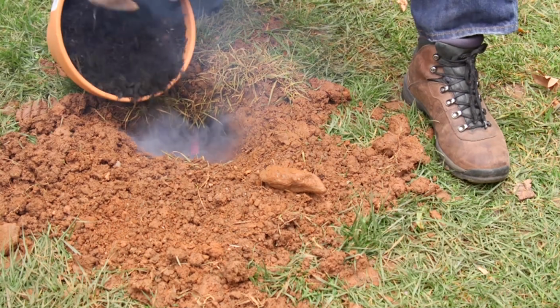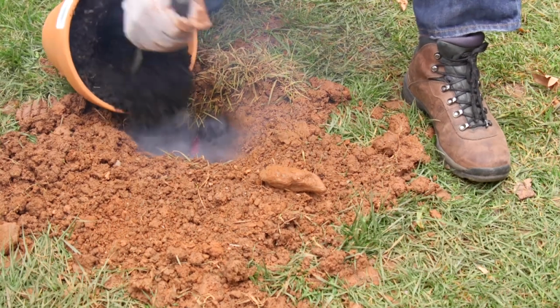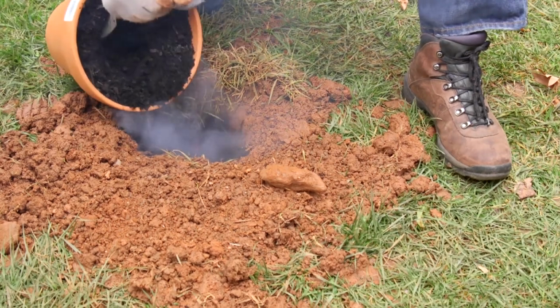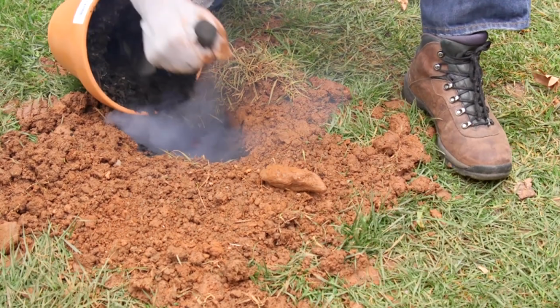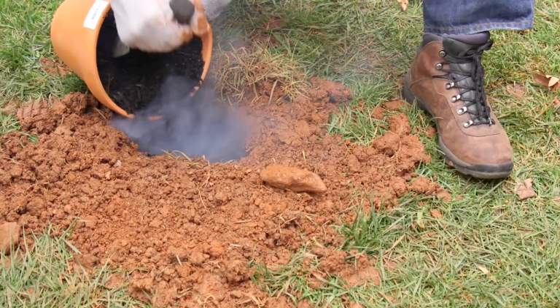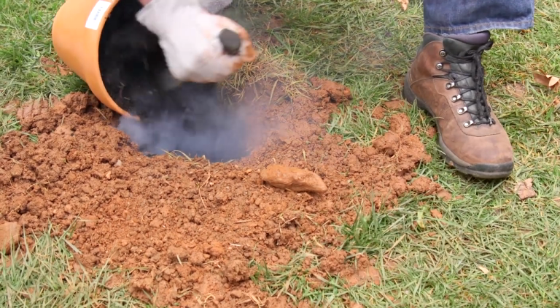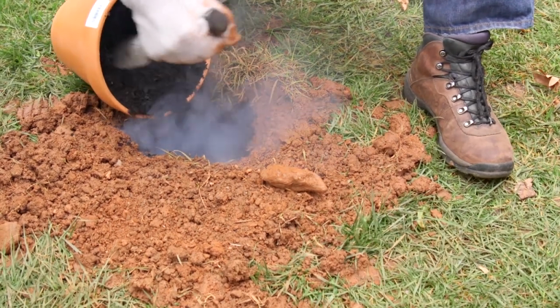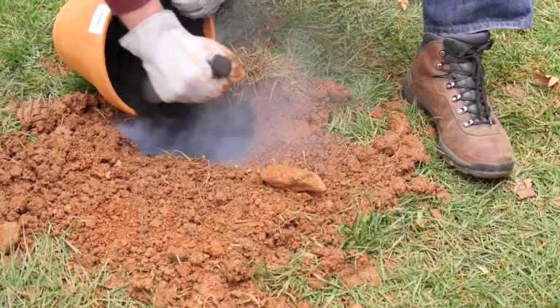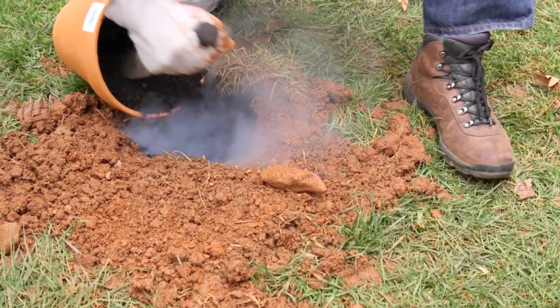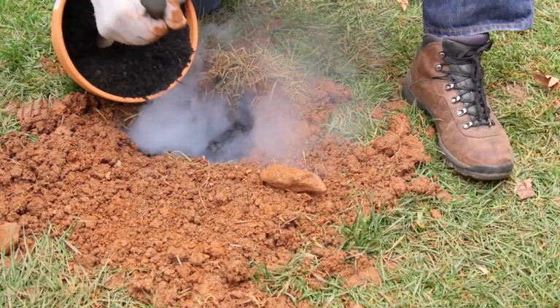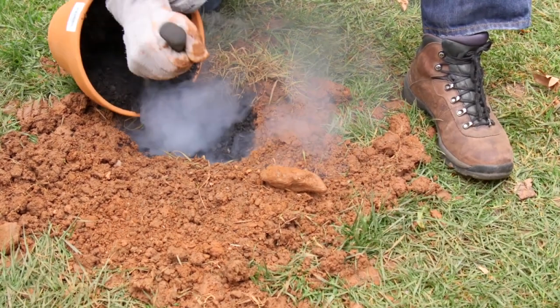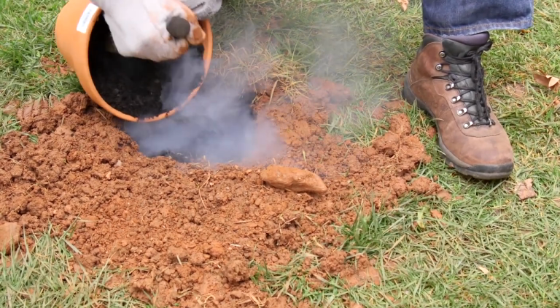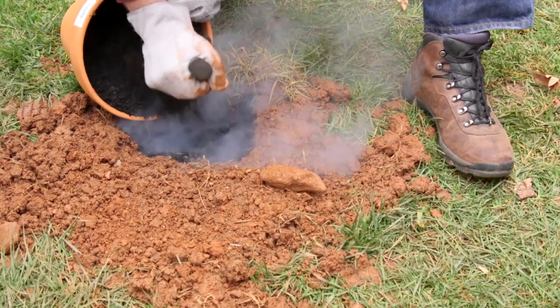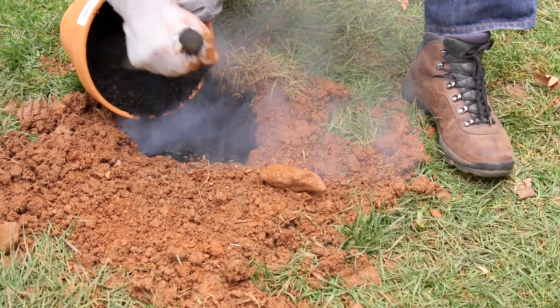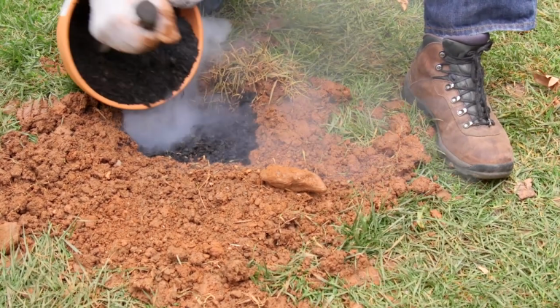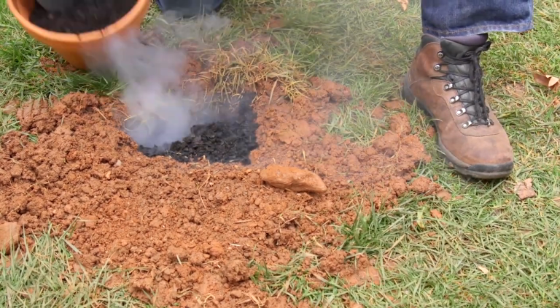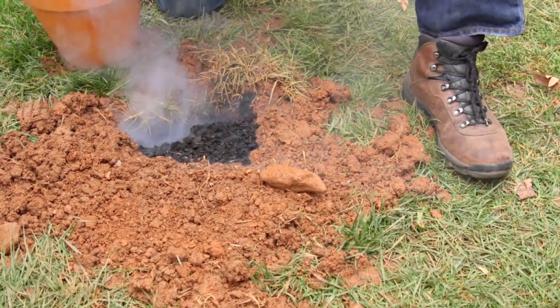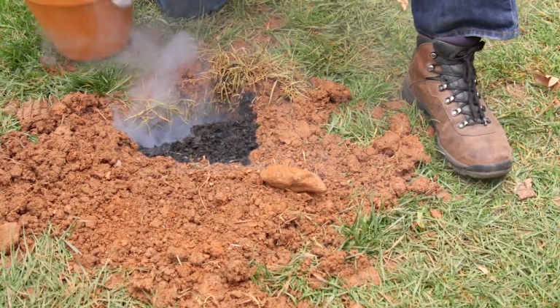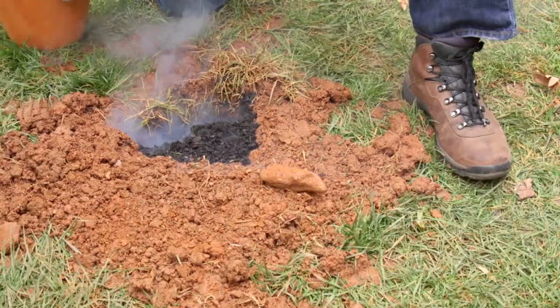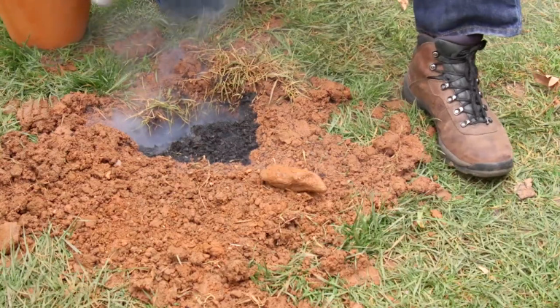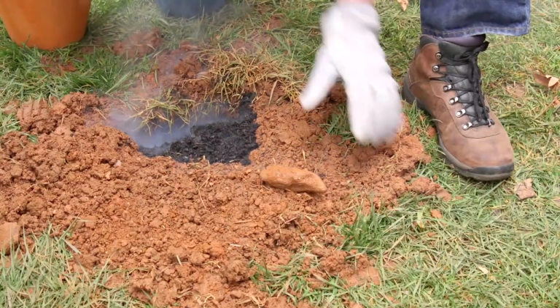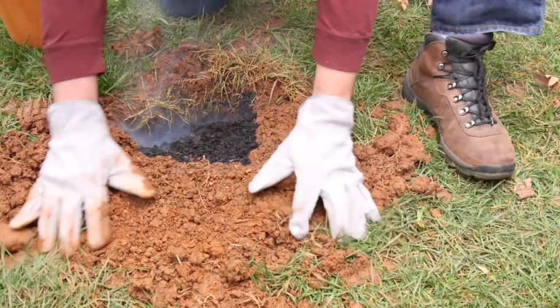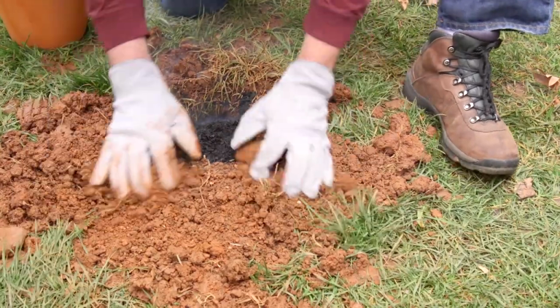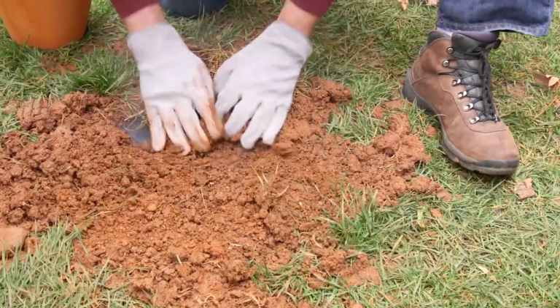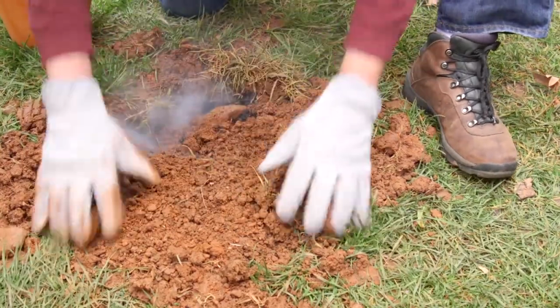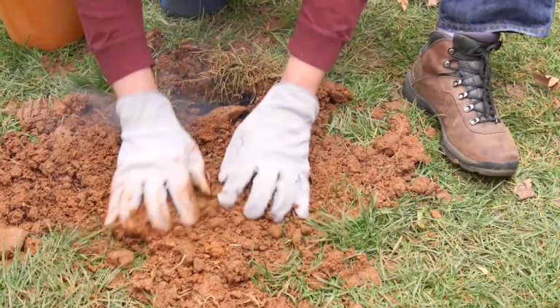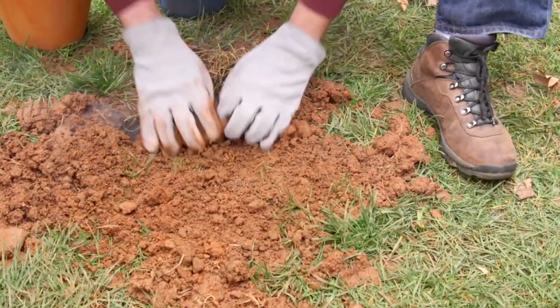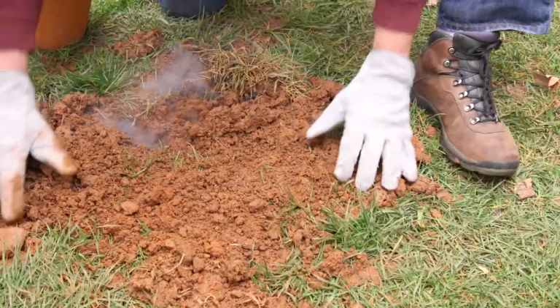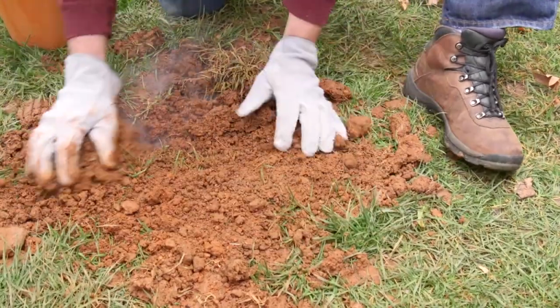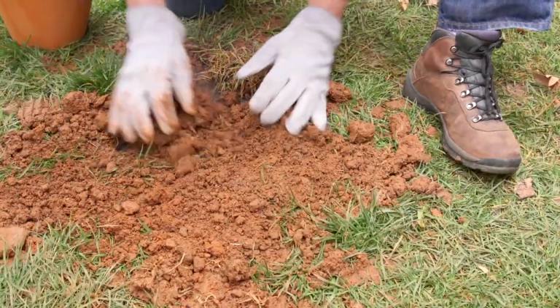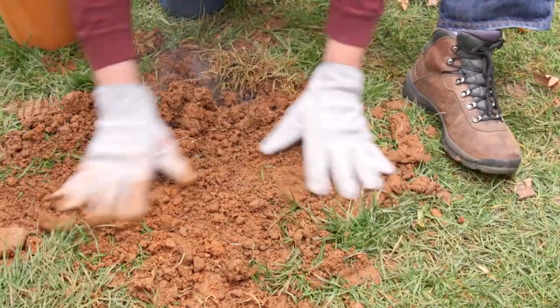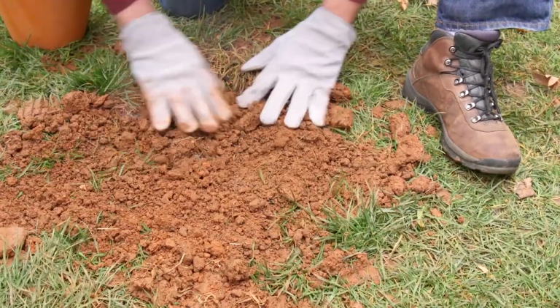Immediately close the opening using the non-combustible material. Tamp lightly to prevent gases from escaping. If you see gas escaping from any other hidden openings, be sure to cover those too.